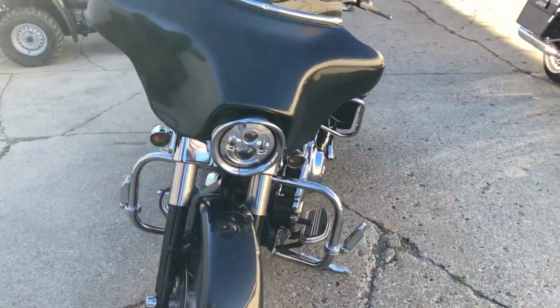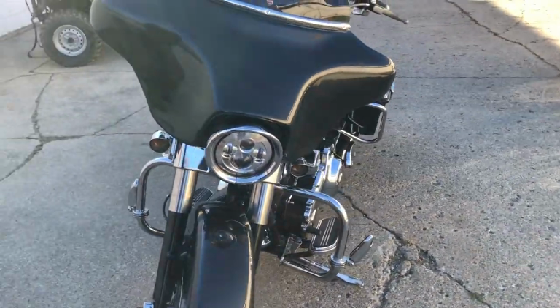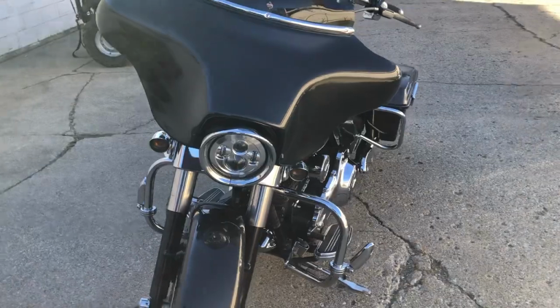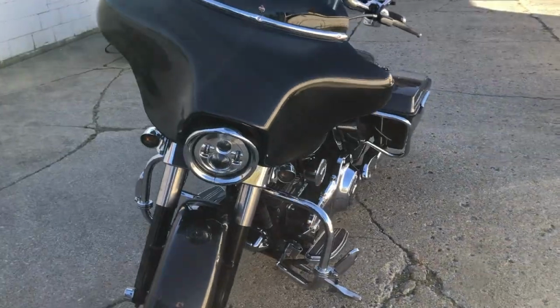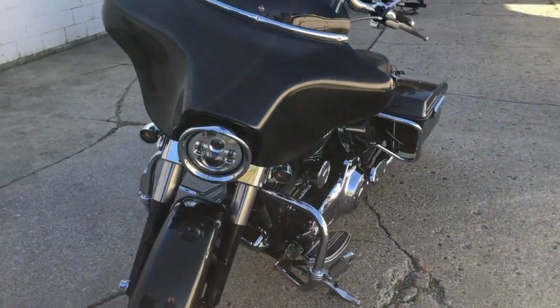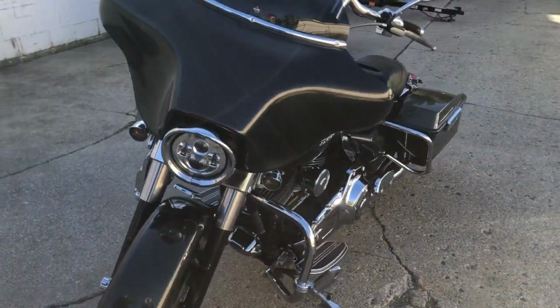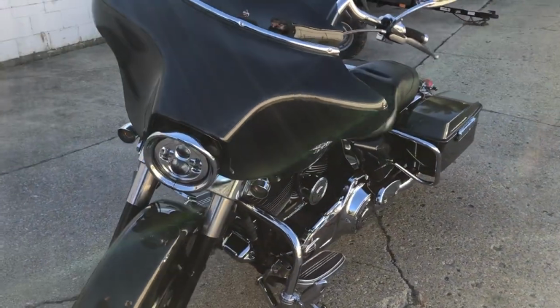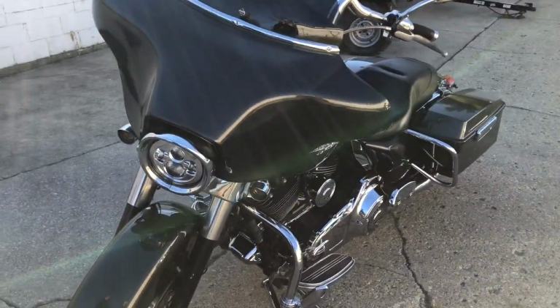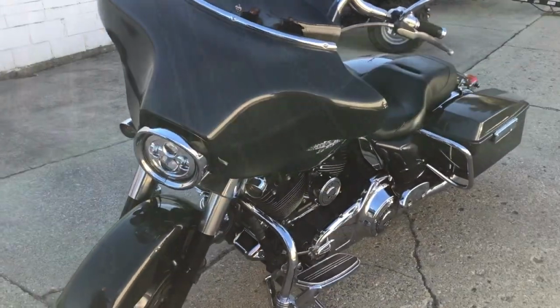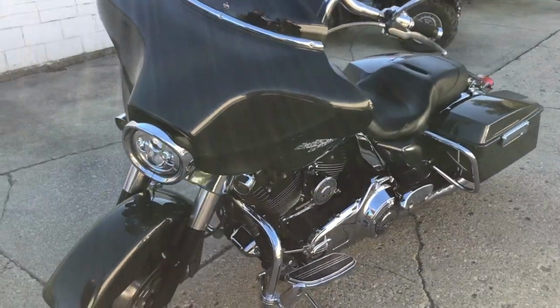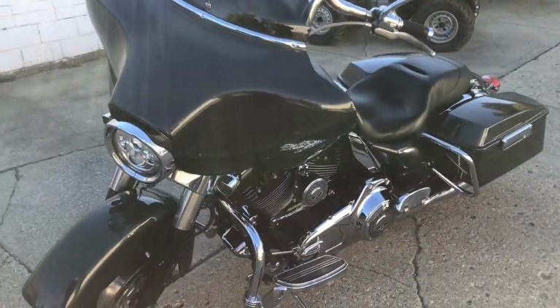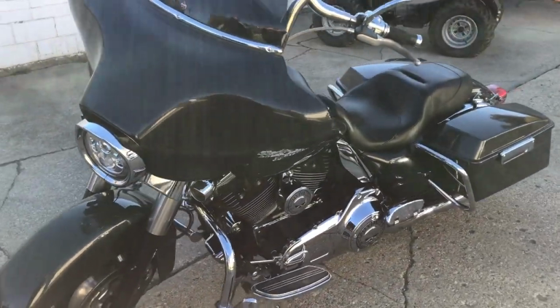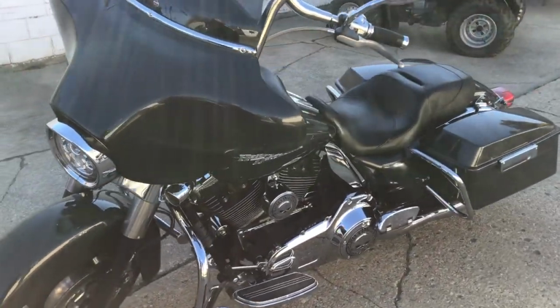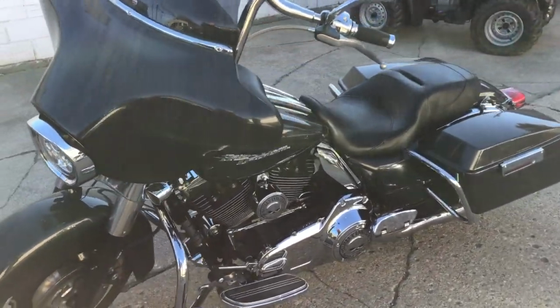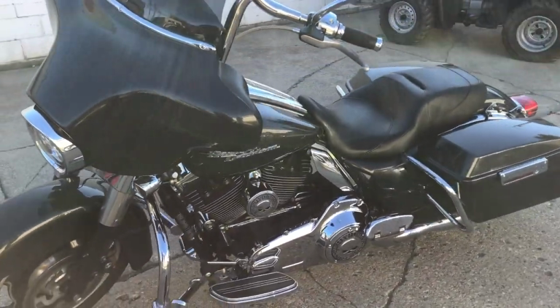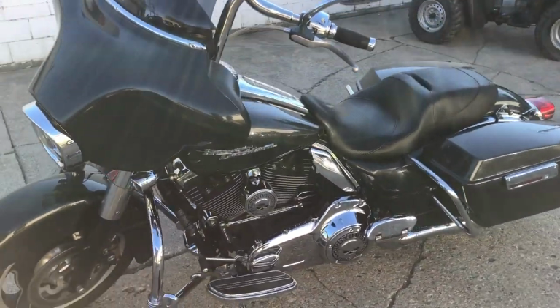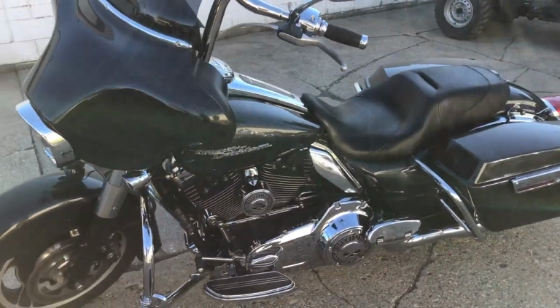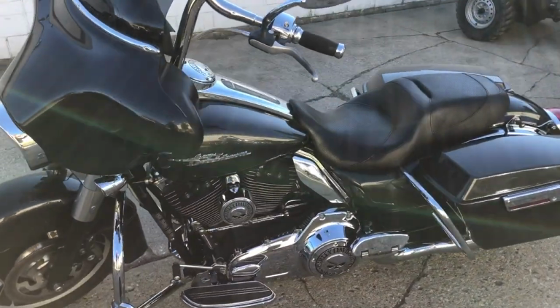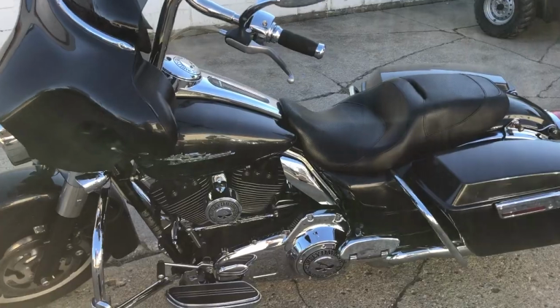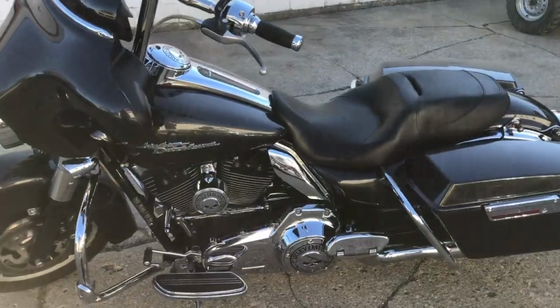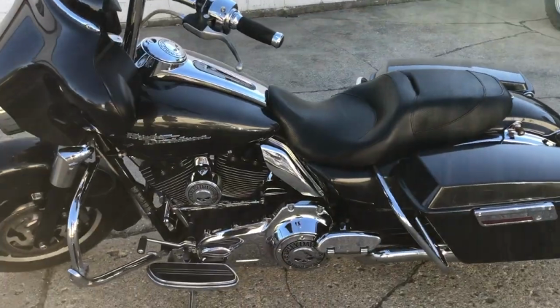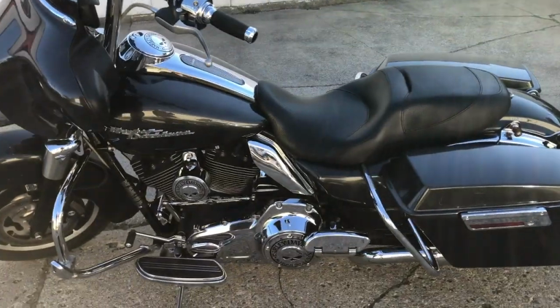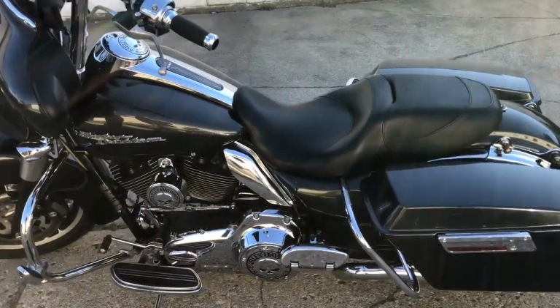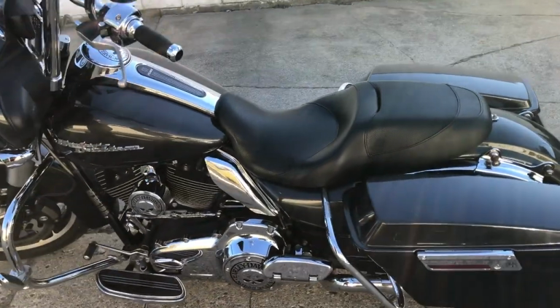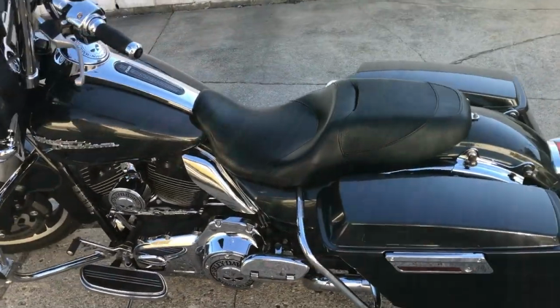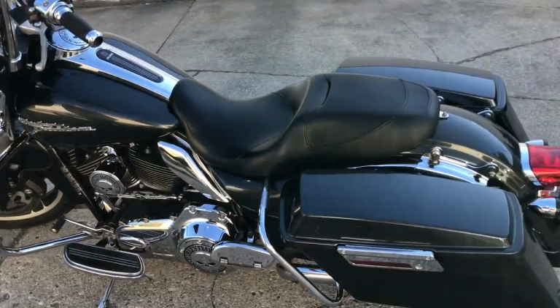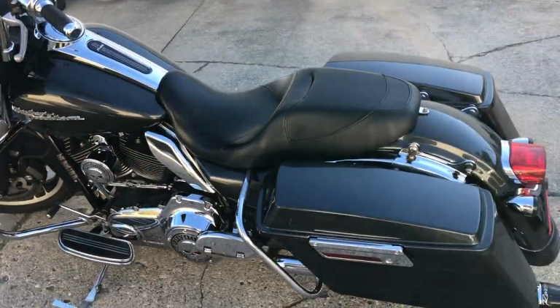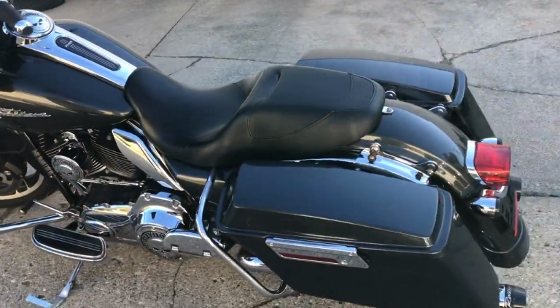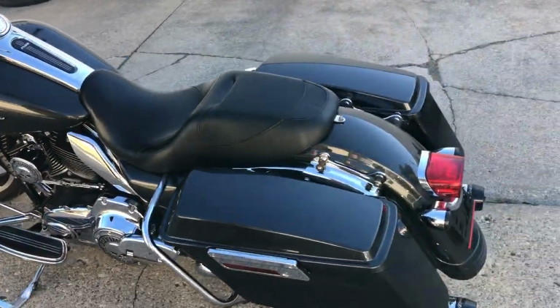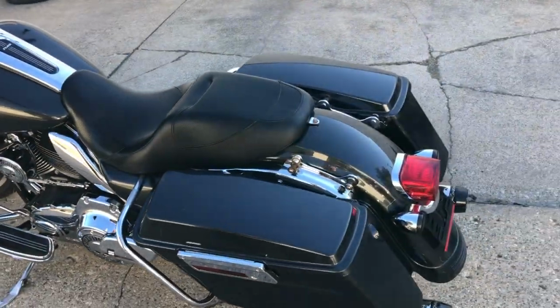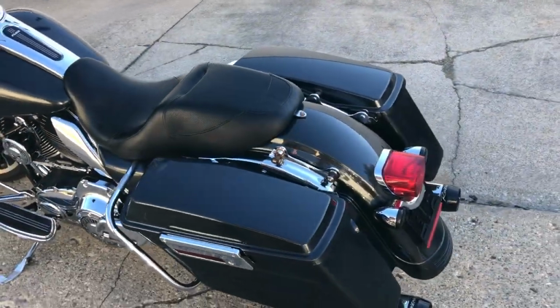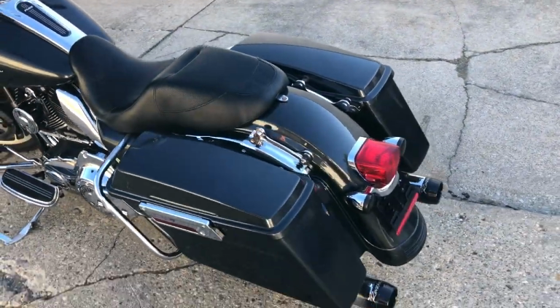It's got what we call the Willie G package. That comes with Willie G engine covers, intake, horn, gas cap, chrome switches and switch housings, and a dual Reinhardt exhaust. This thing's all loaded up.